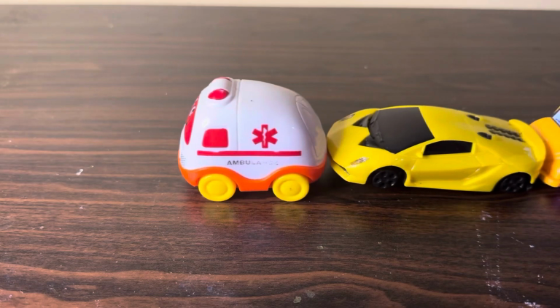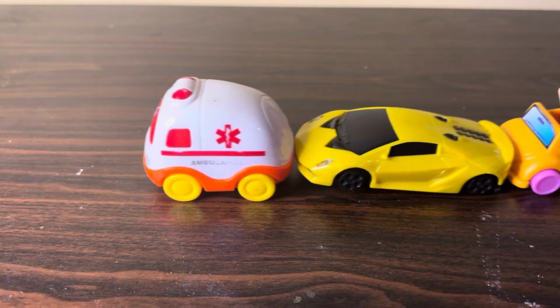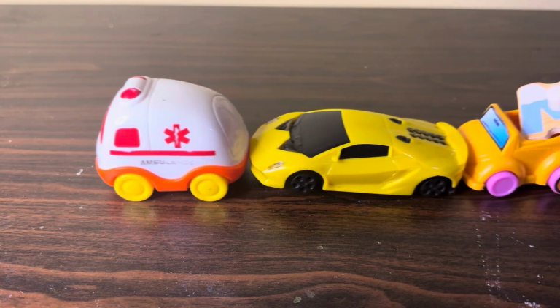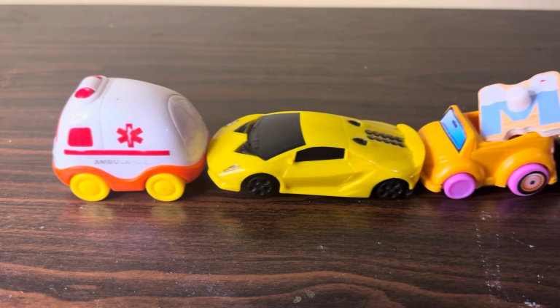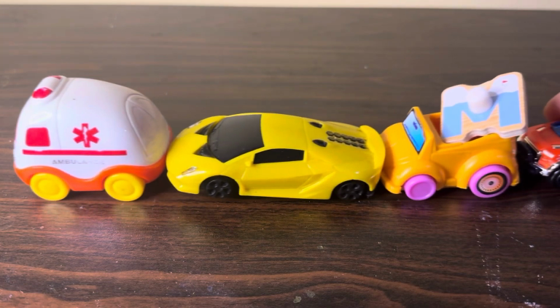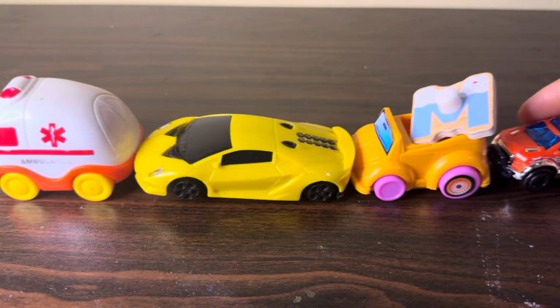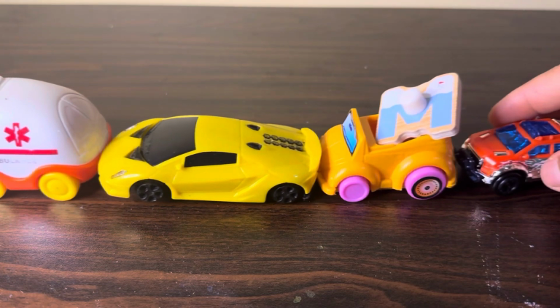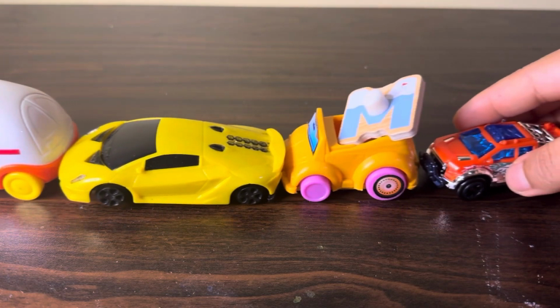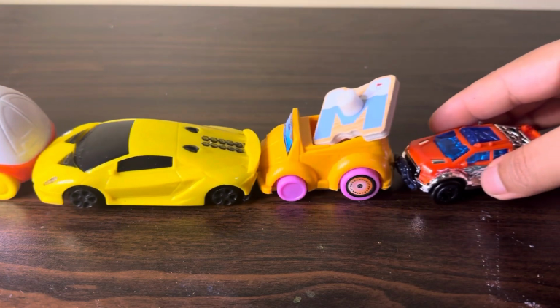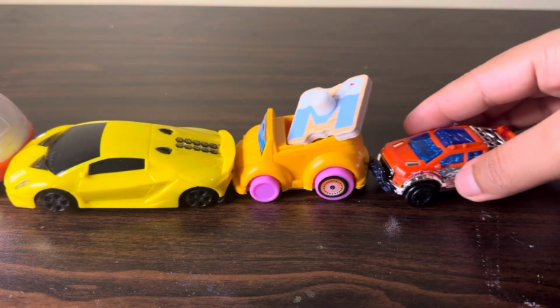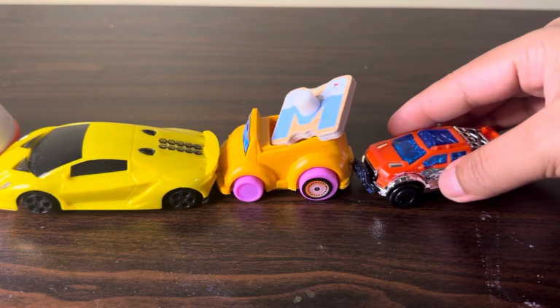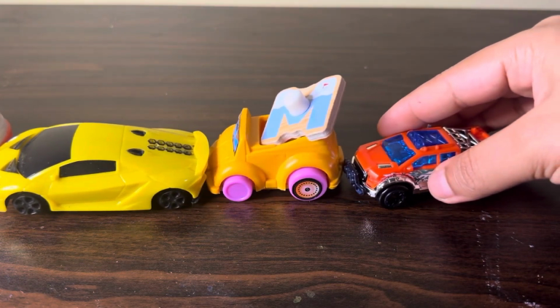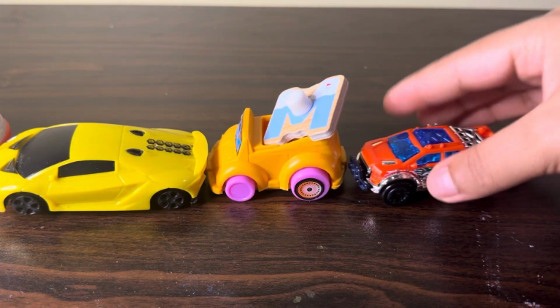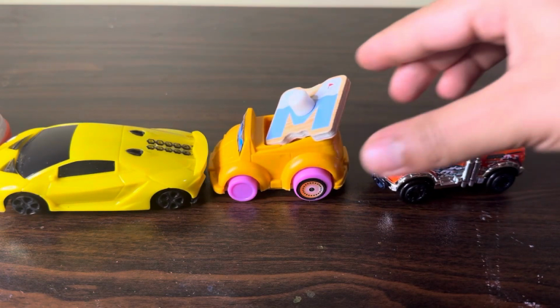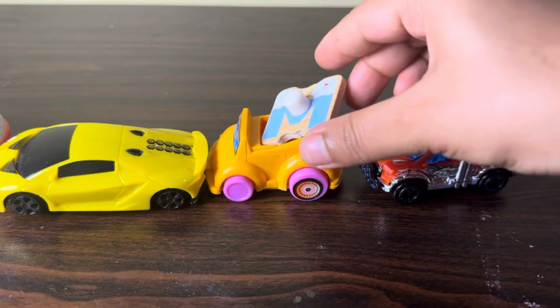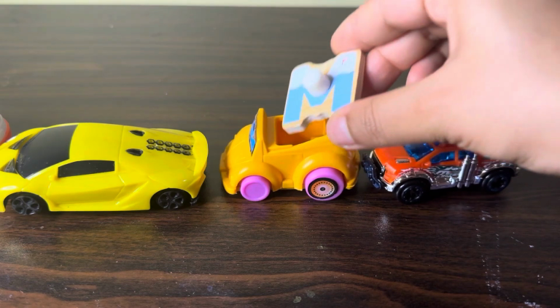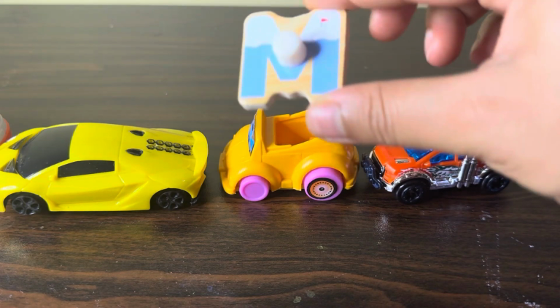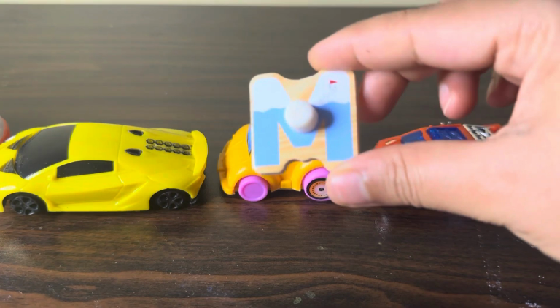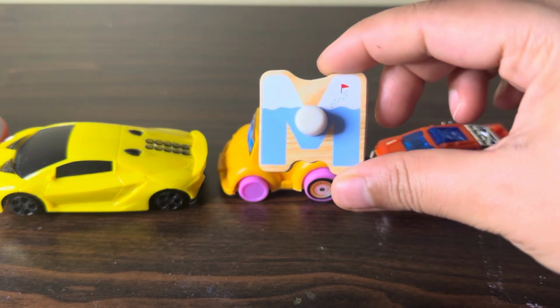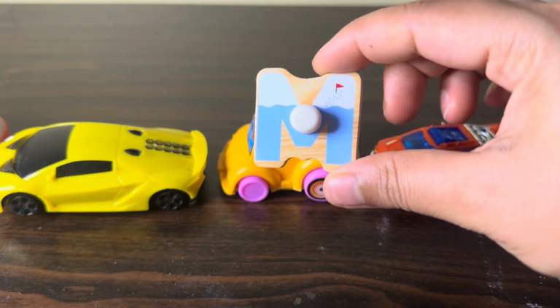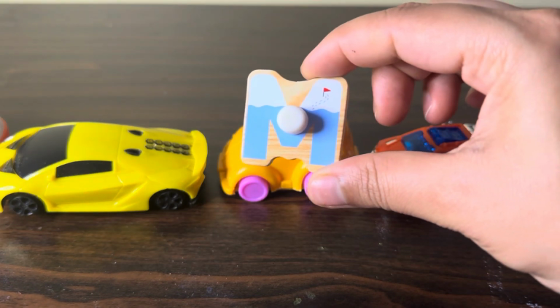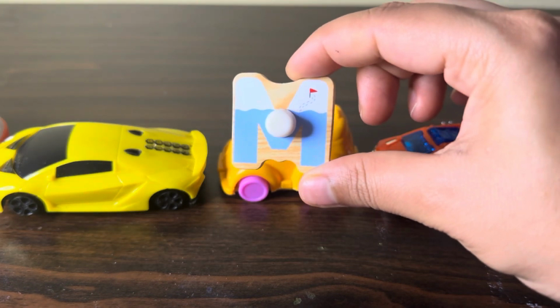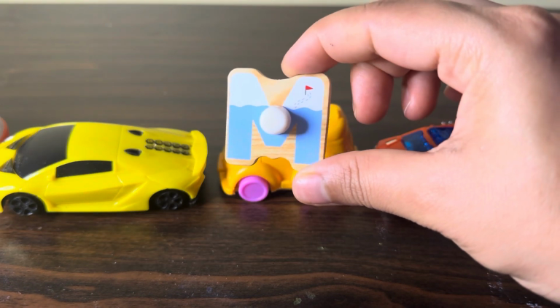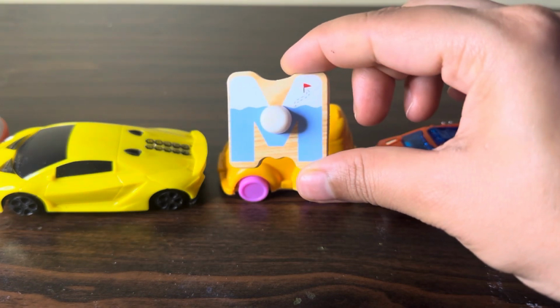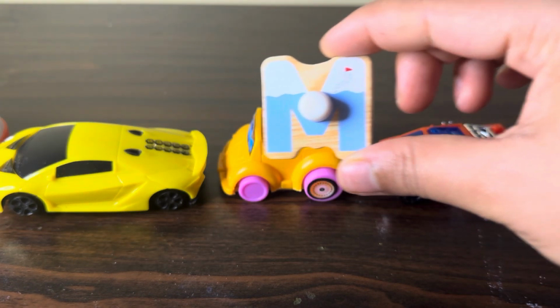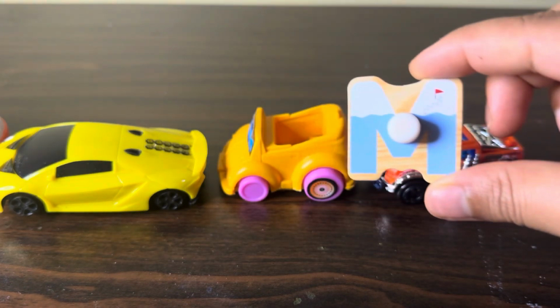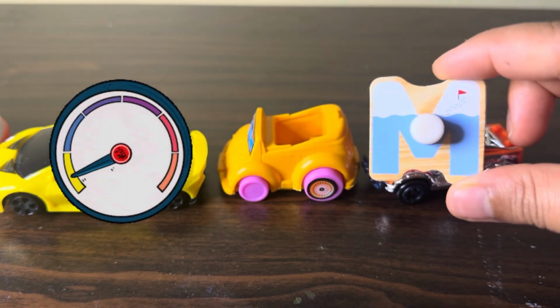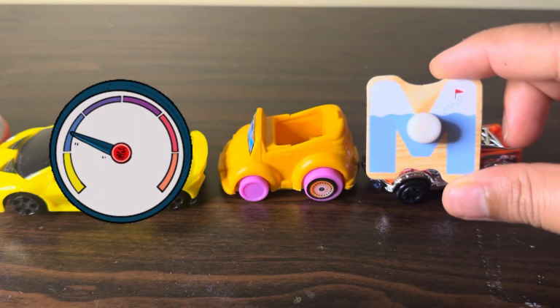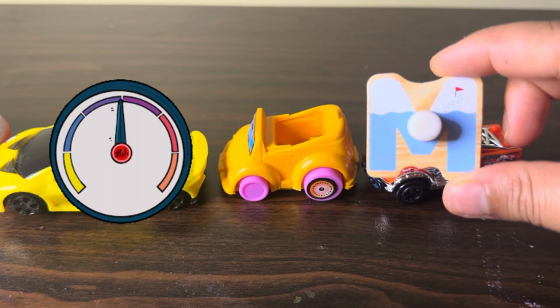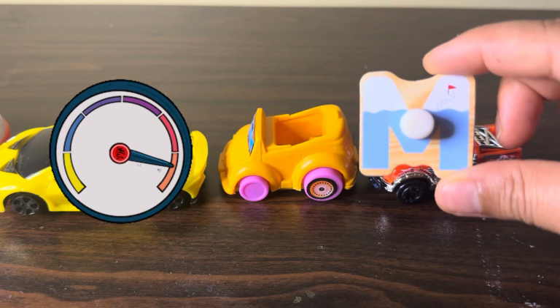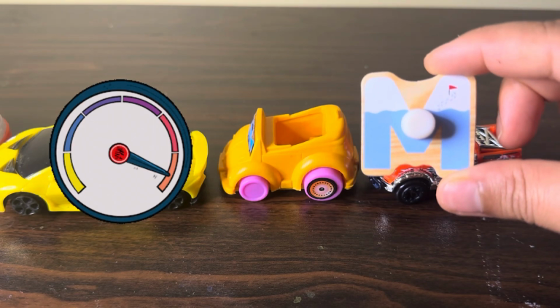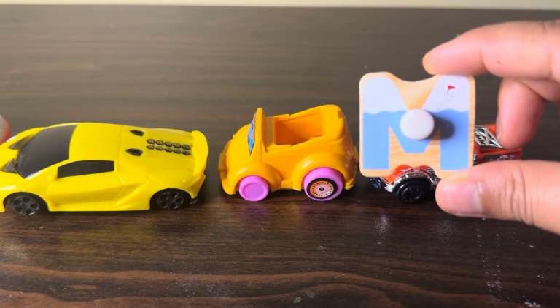Here we have a line of cars, and we find the alphabet in the third yellow car — M, M for meter.